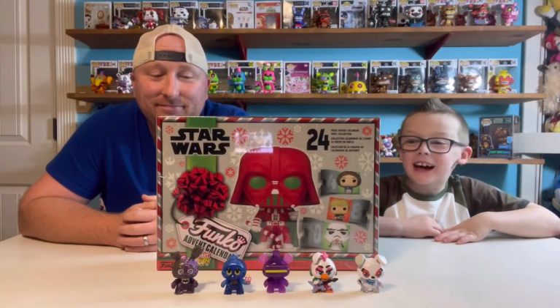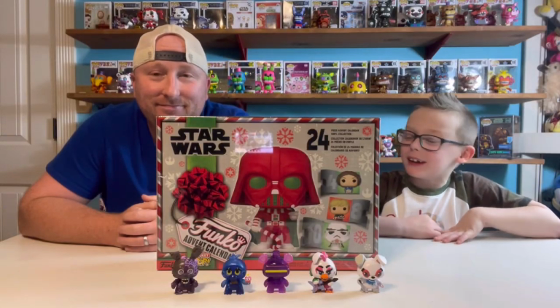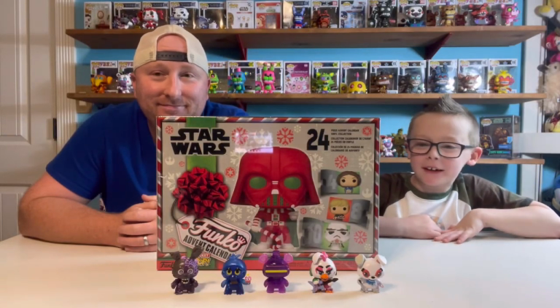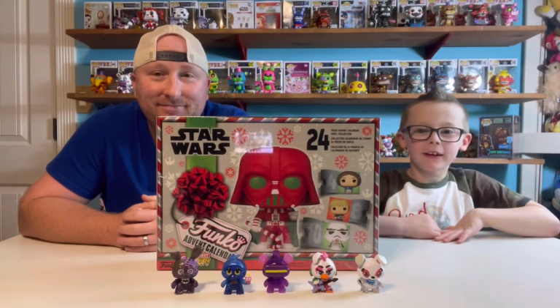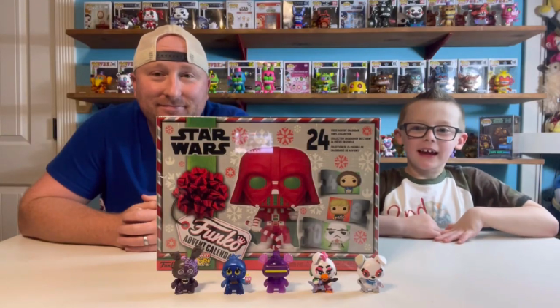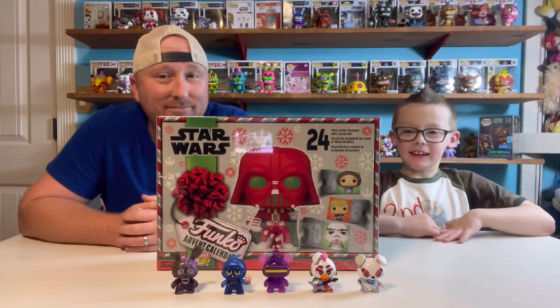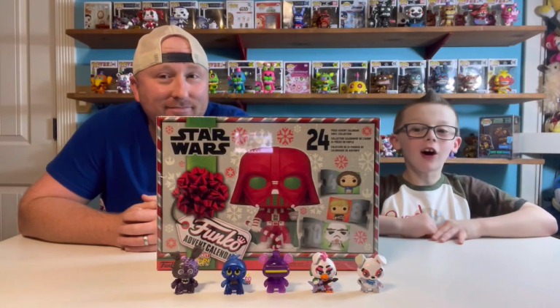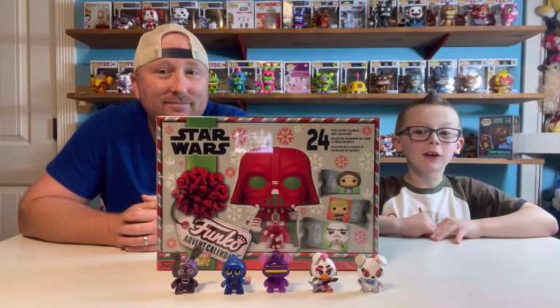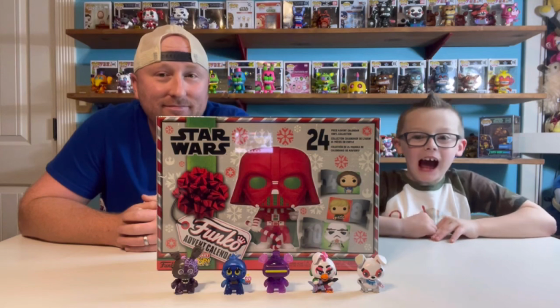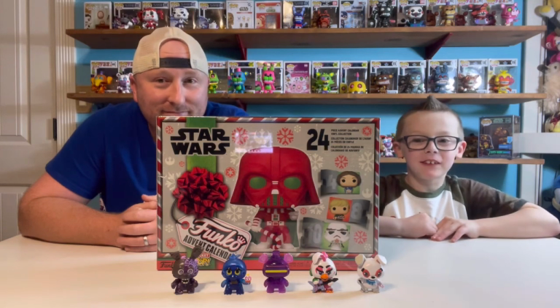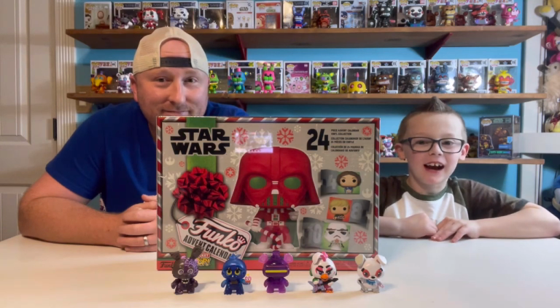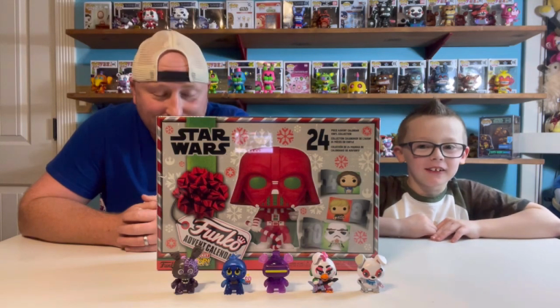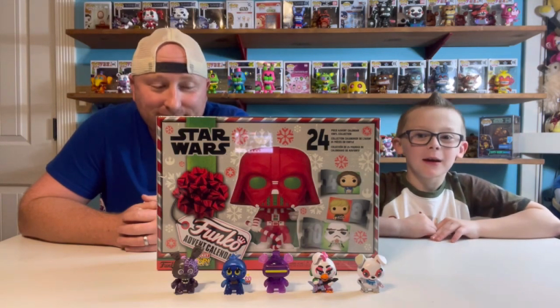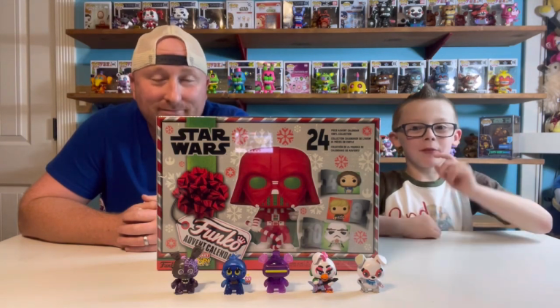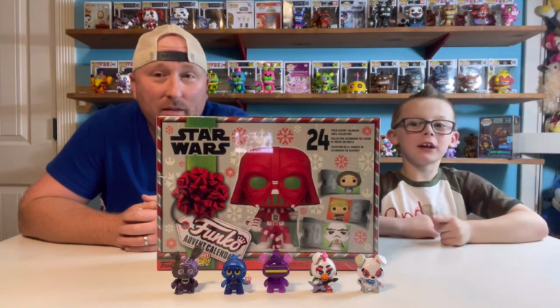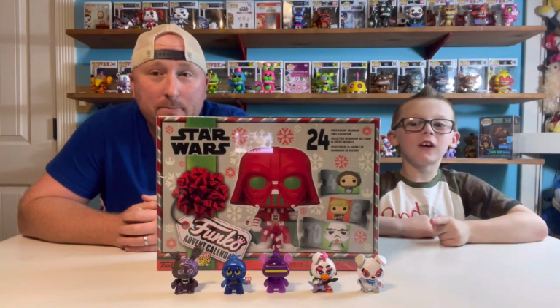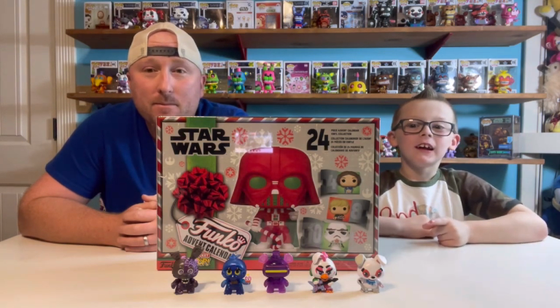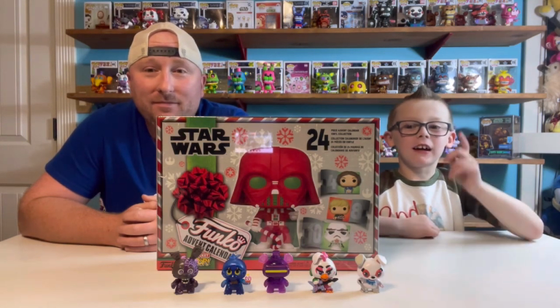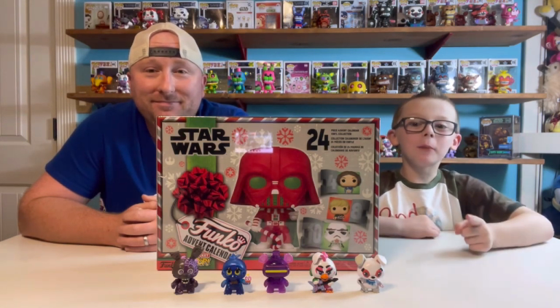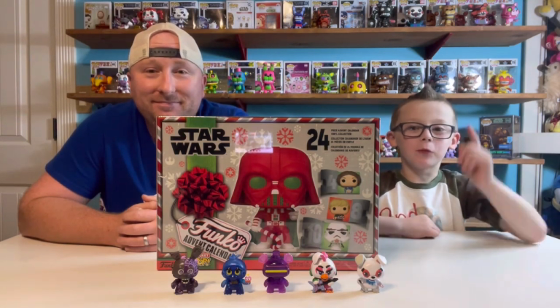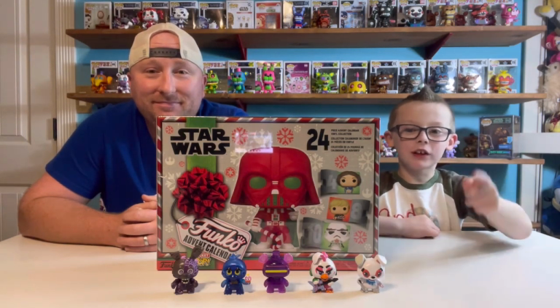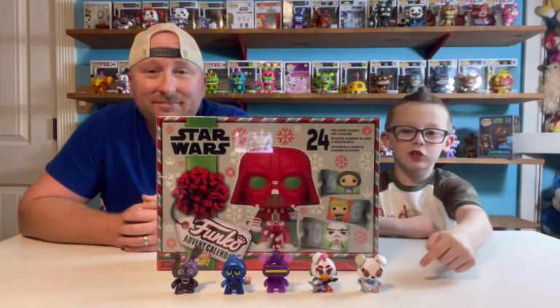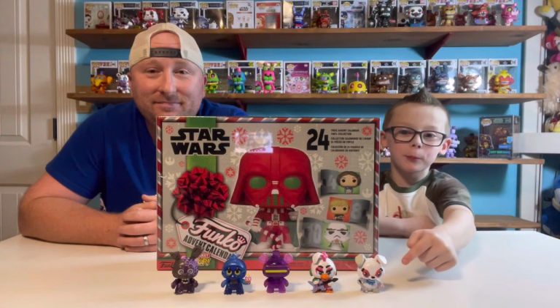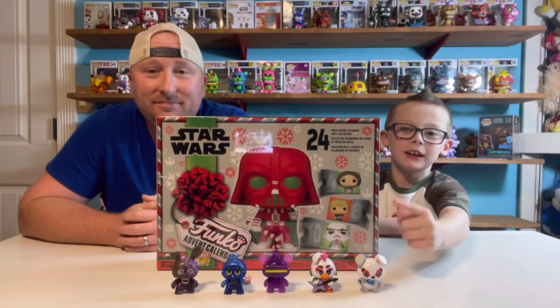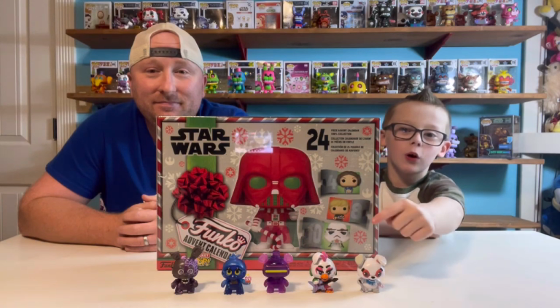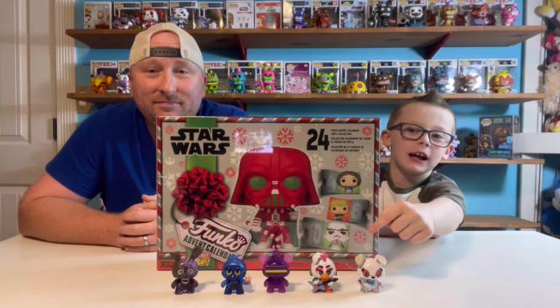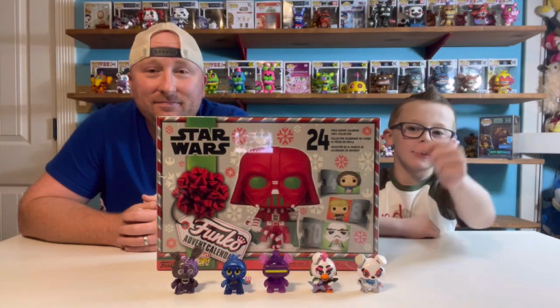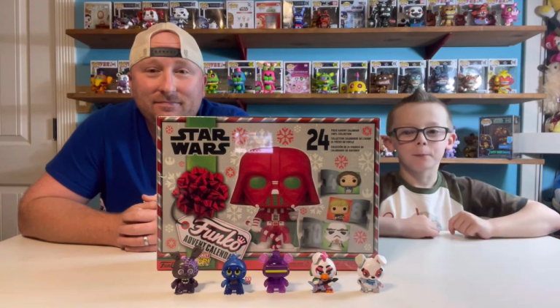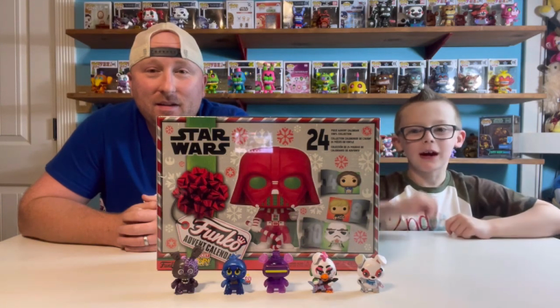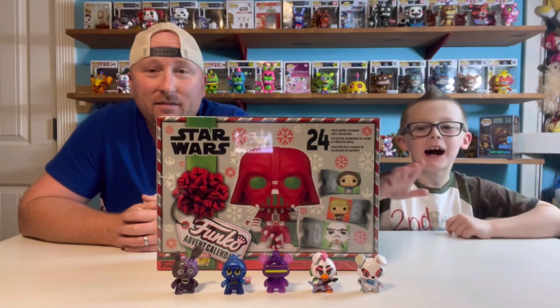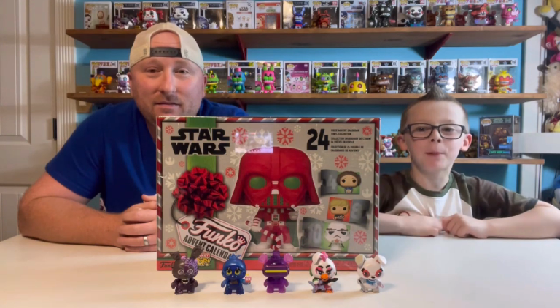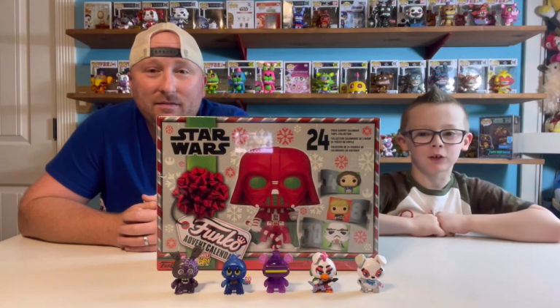Today we're going to be doing the Star Wars Advent Calendar. Before we get started, comment which mystery mini you want right here — you have five to pick from.